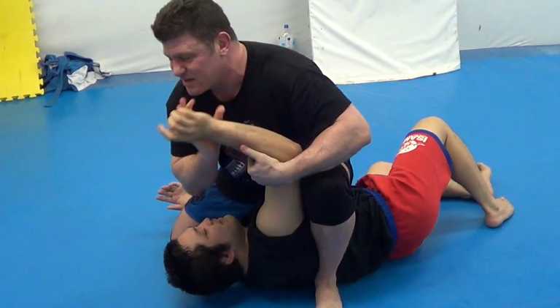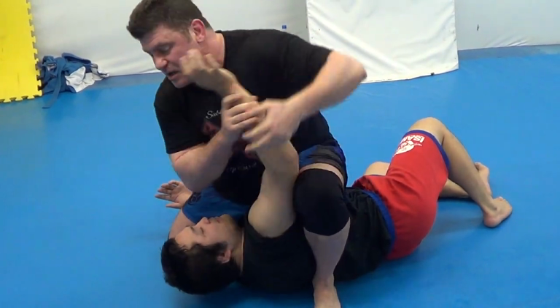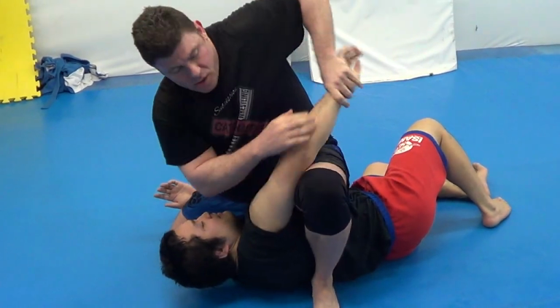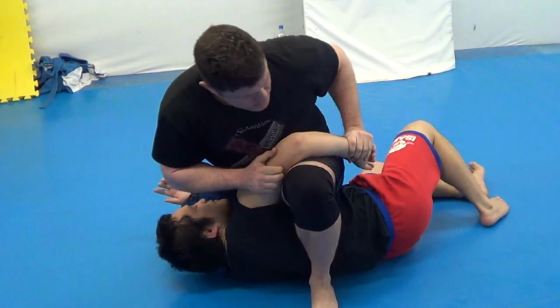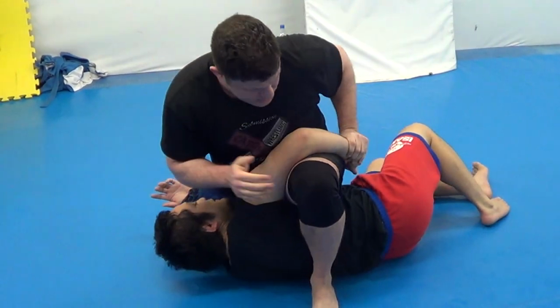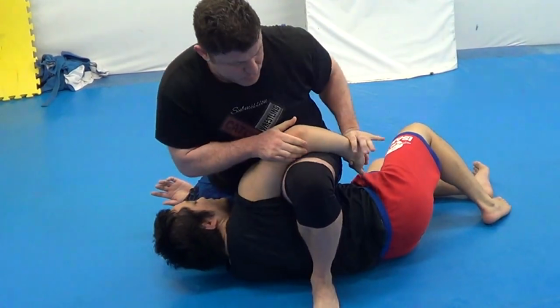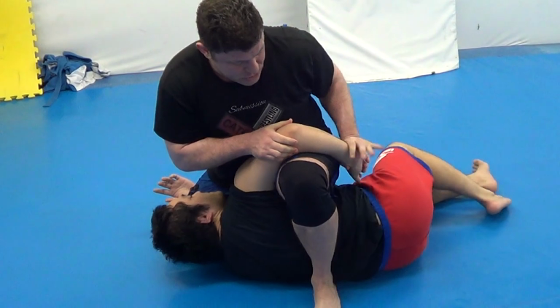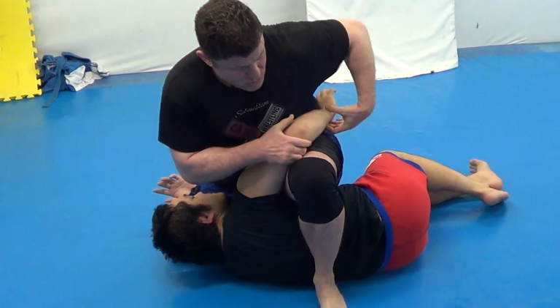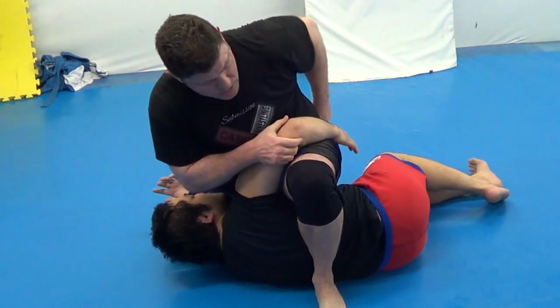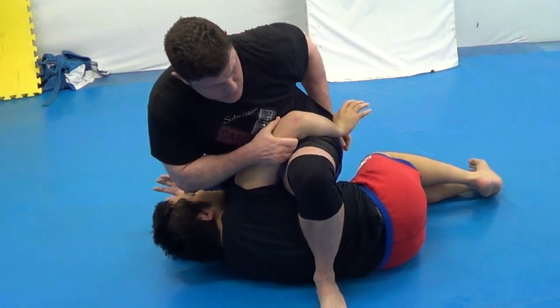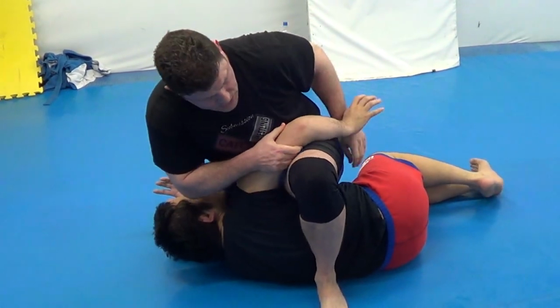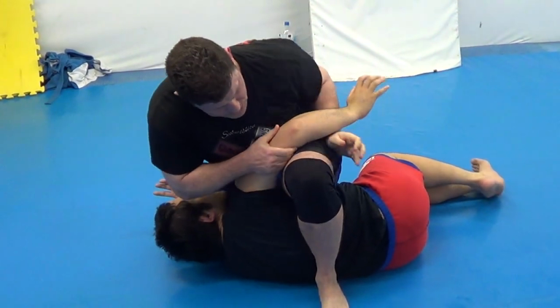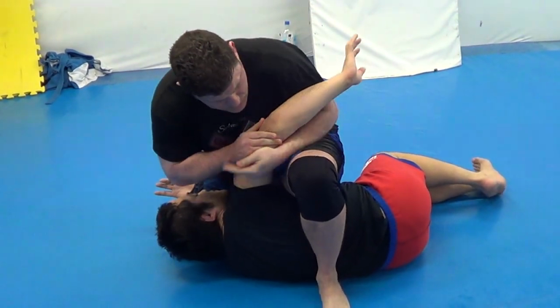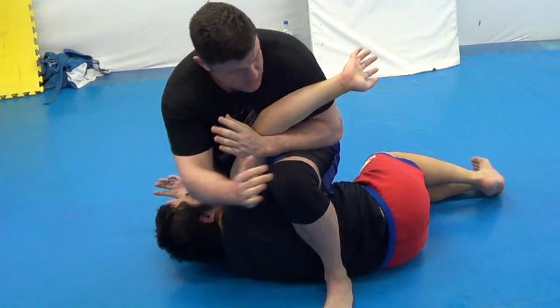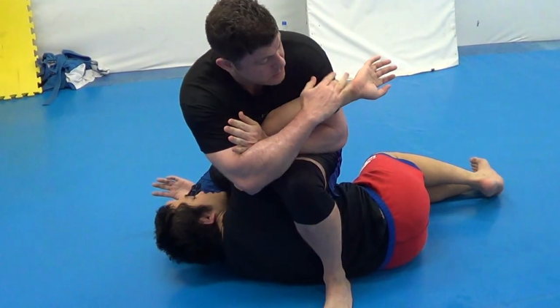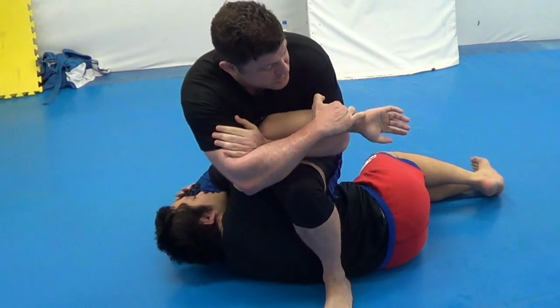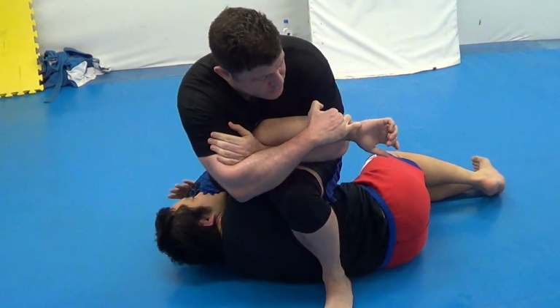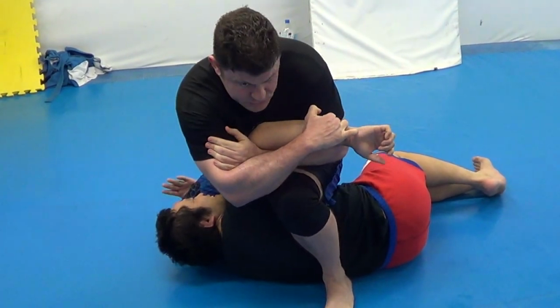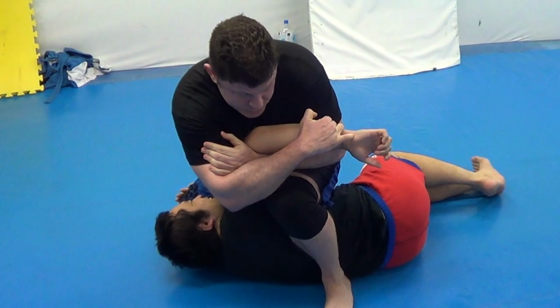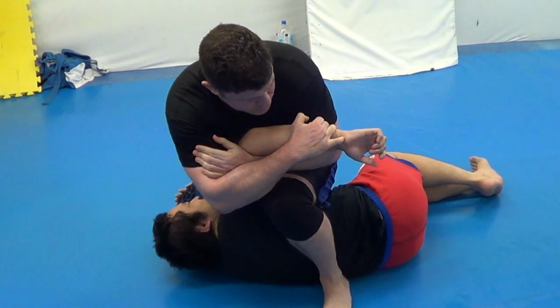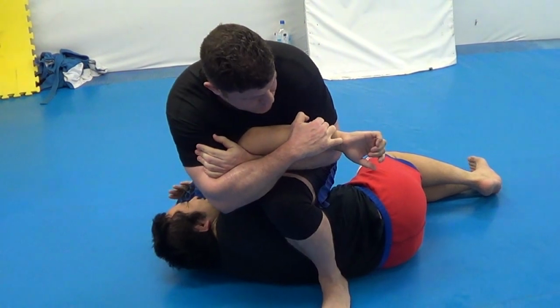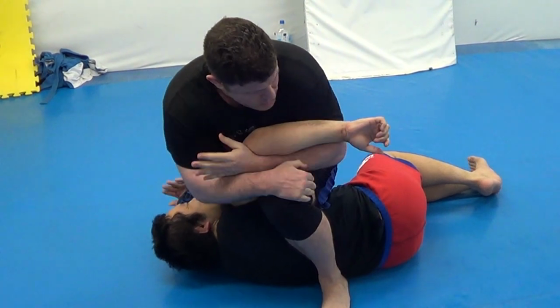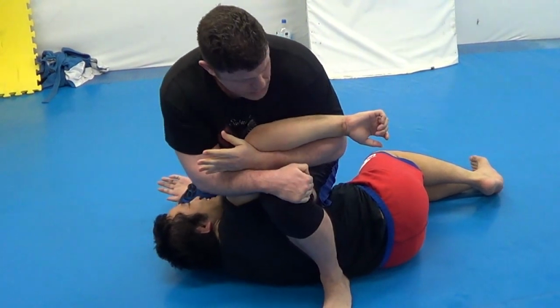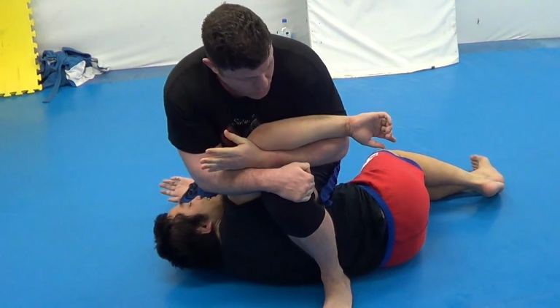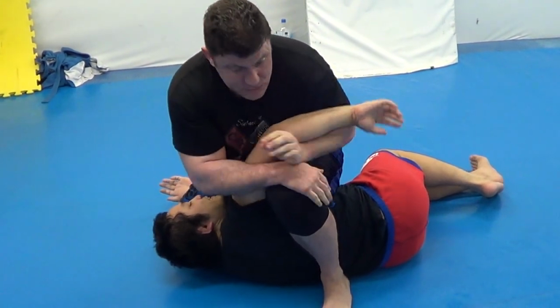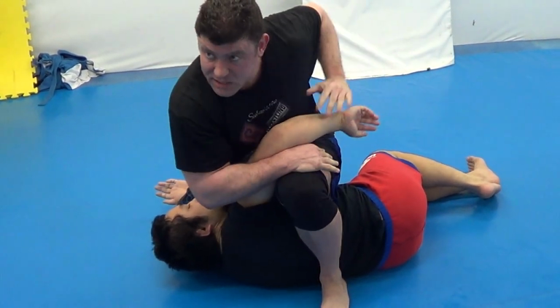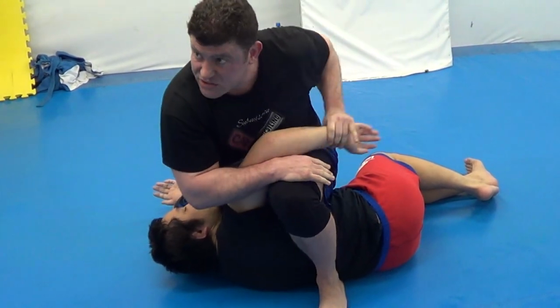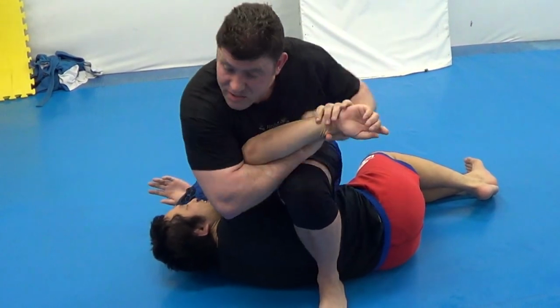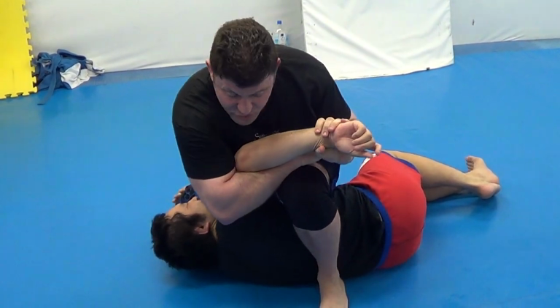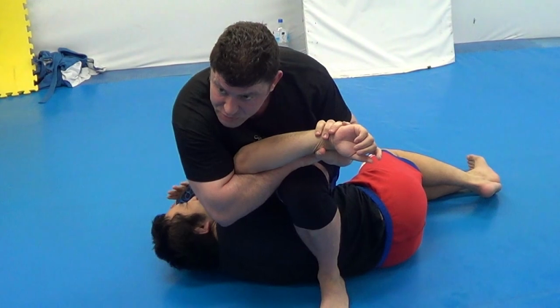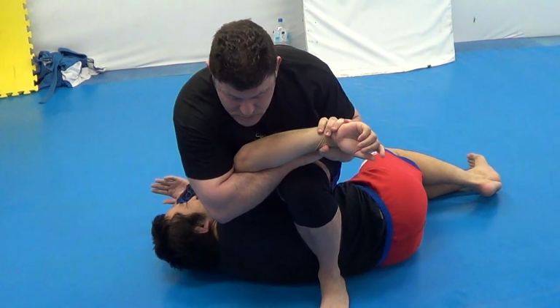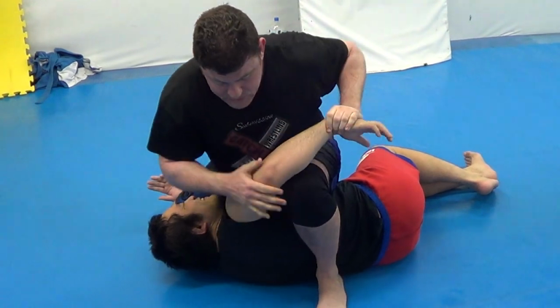Many techniques. Or push. Or relax, here — reverse Kimura, they call it, which is weird, but they do. Or double wrist lock, standard. If you have longer arms.